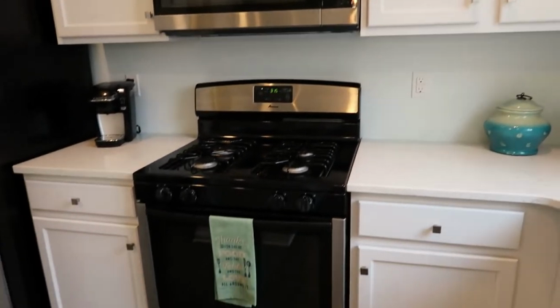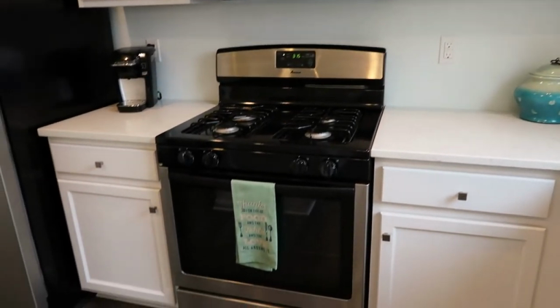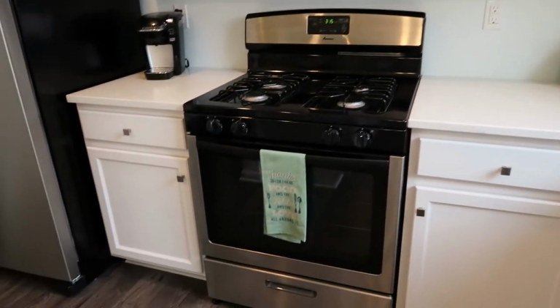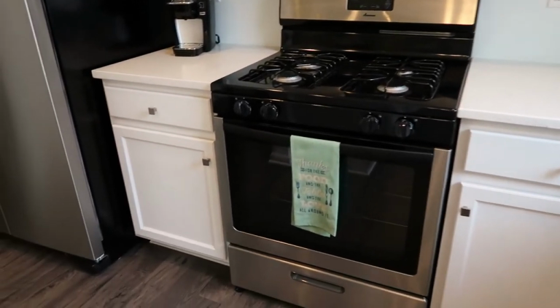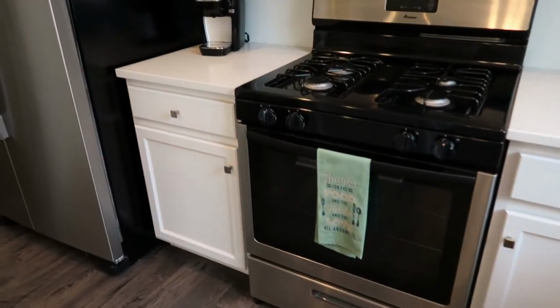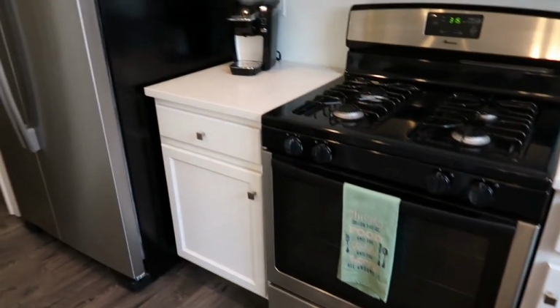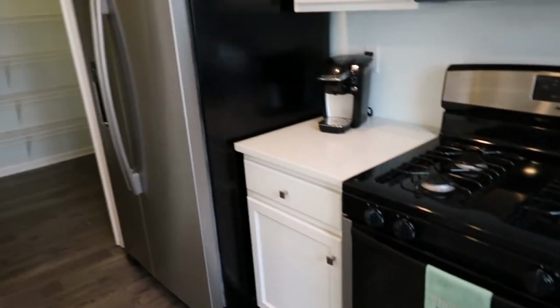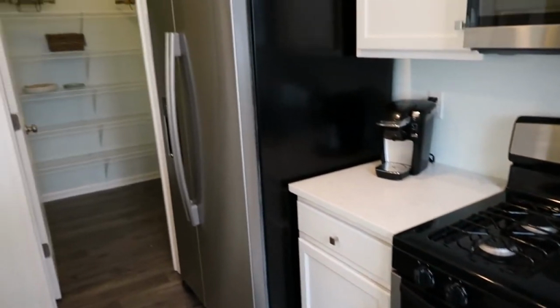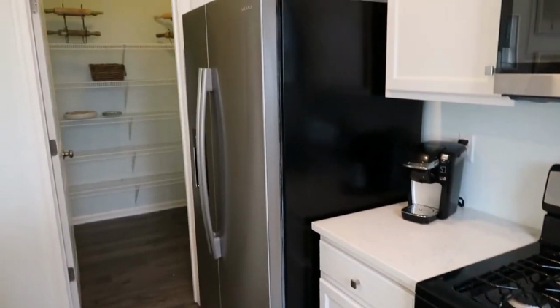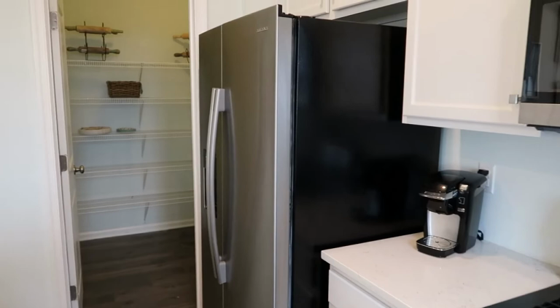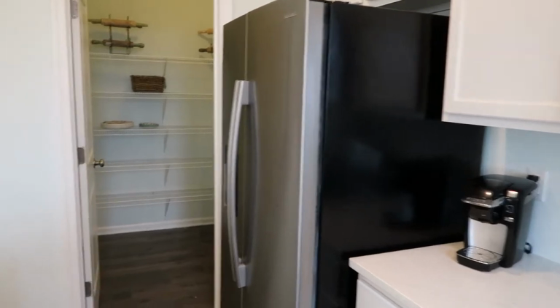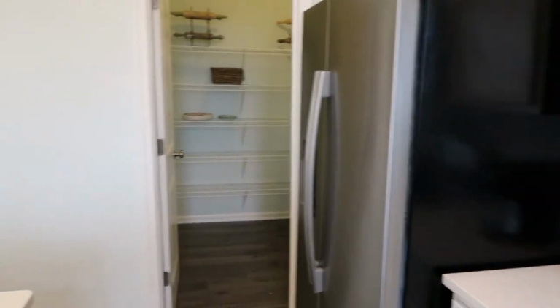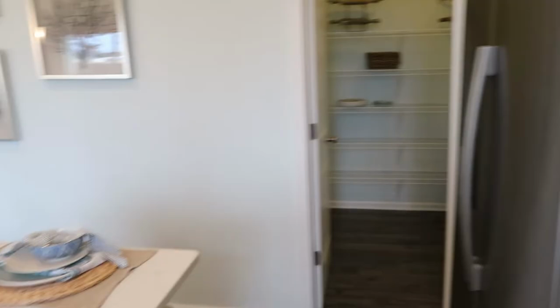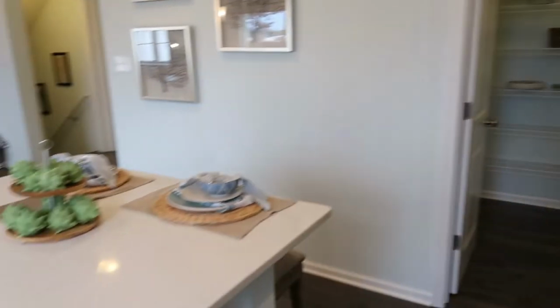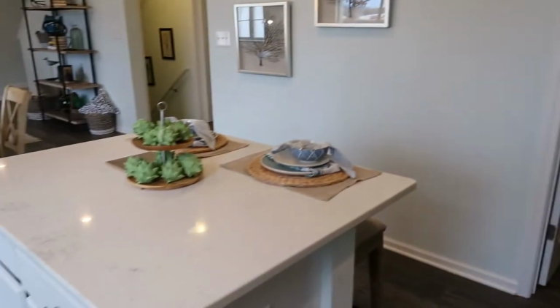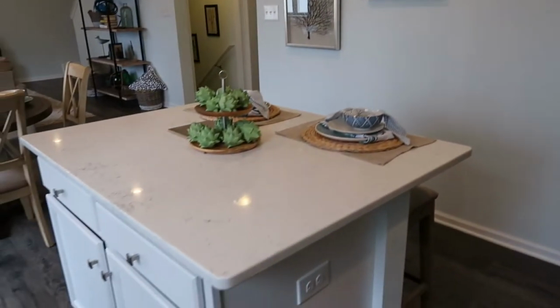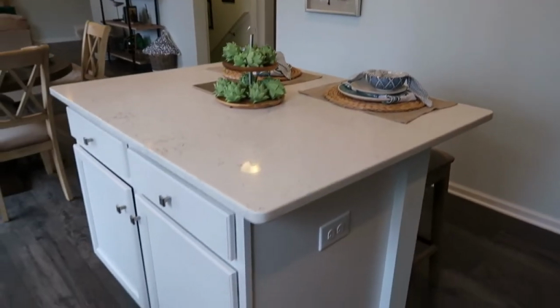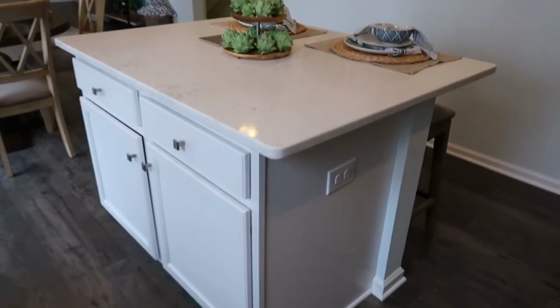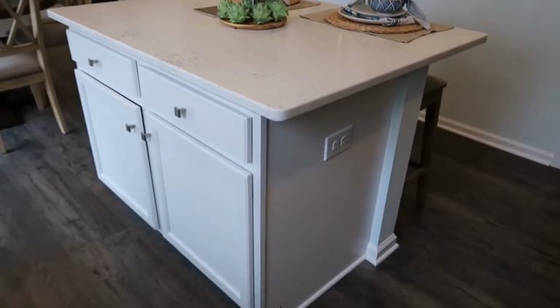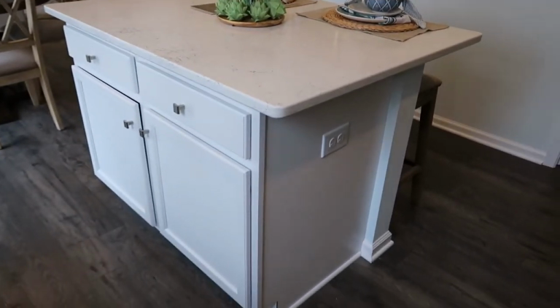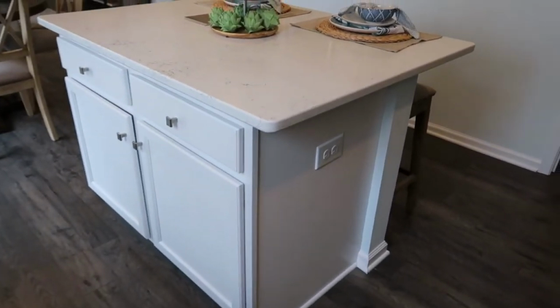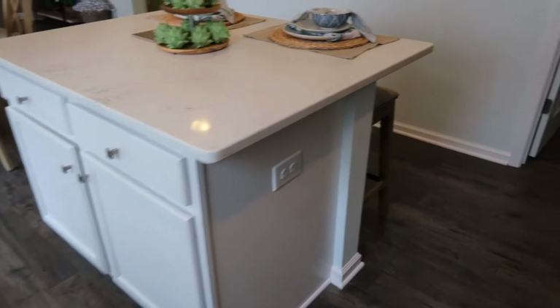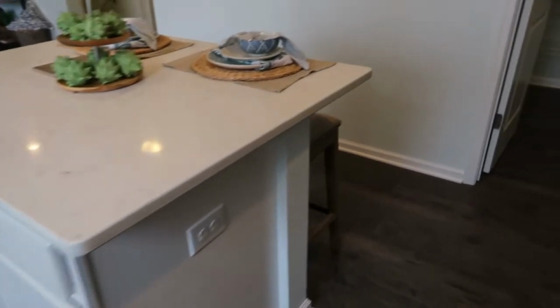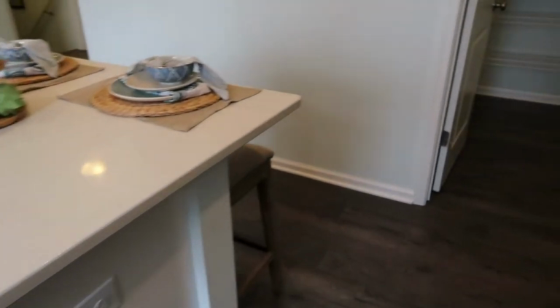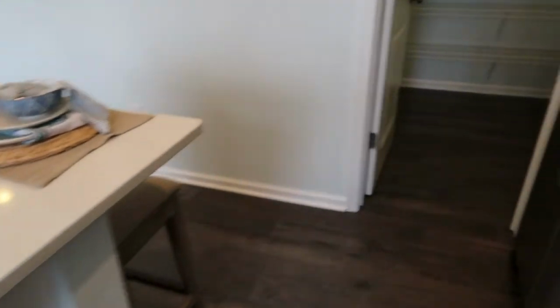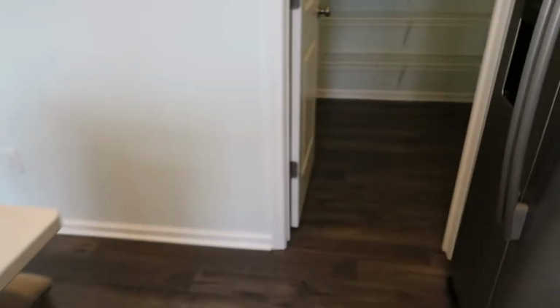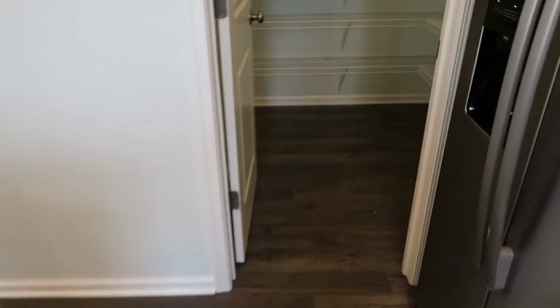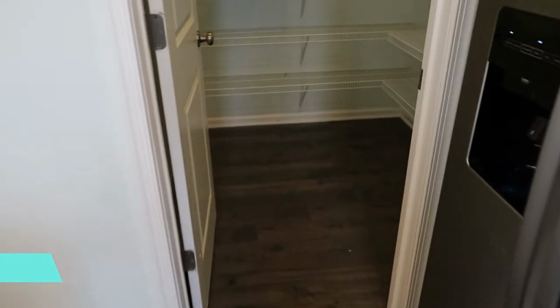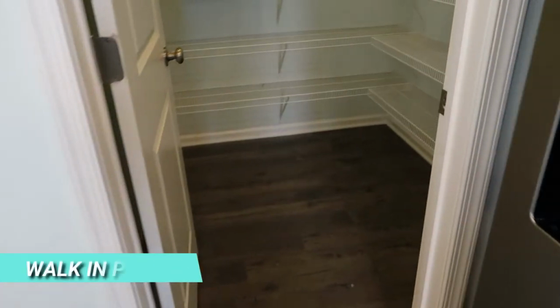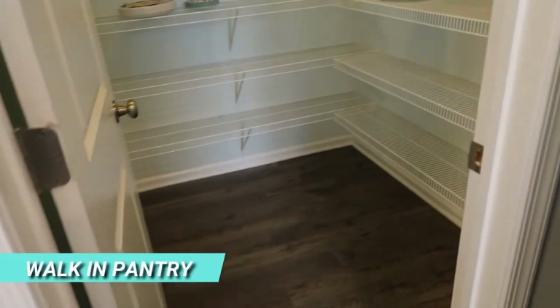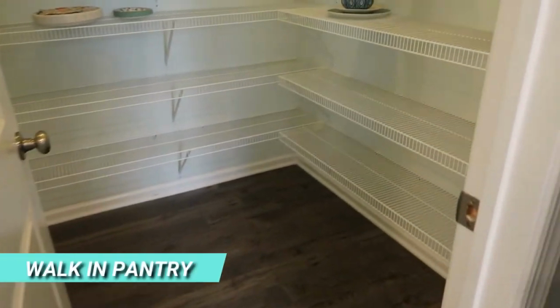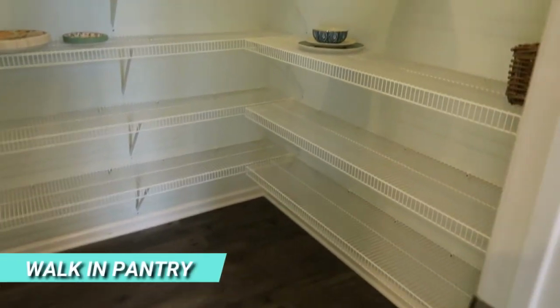The gas stove is included. Refrigerator, washer, and dryer are not included. Here's a look at the center island — nice size center island. And a big walk-in pantry here too.